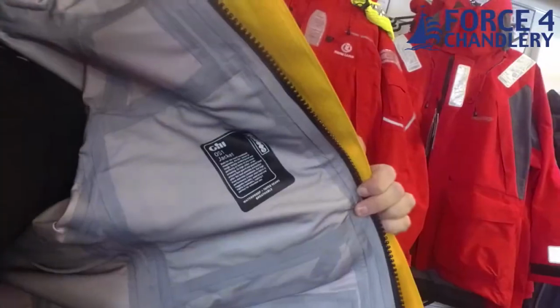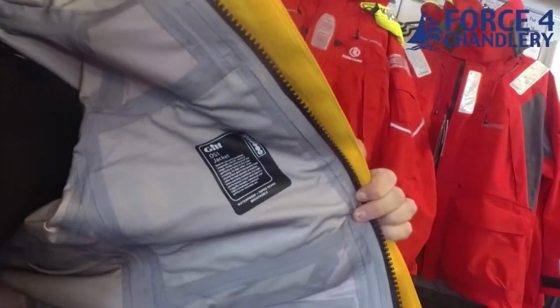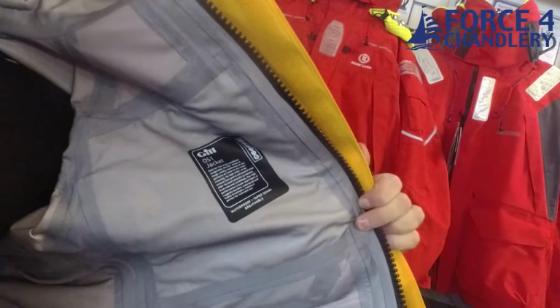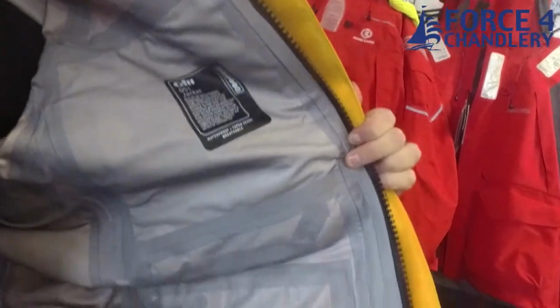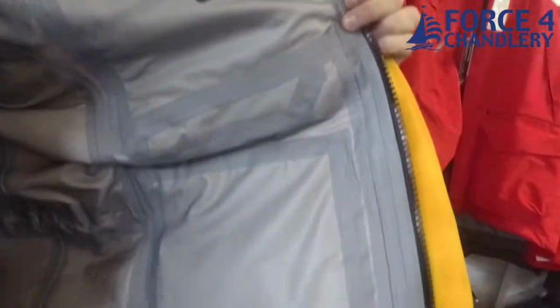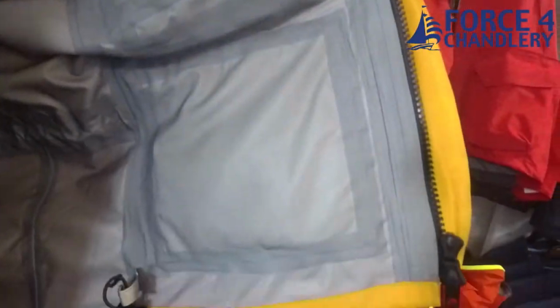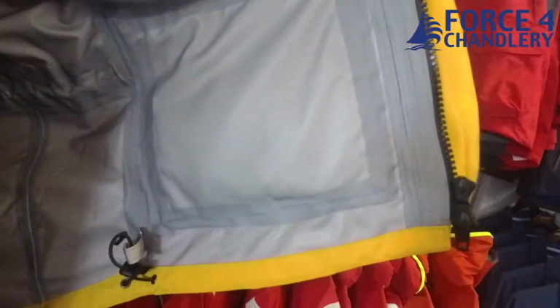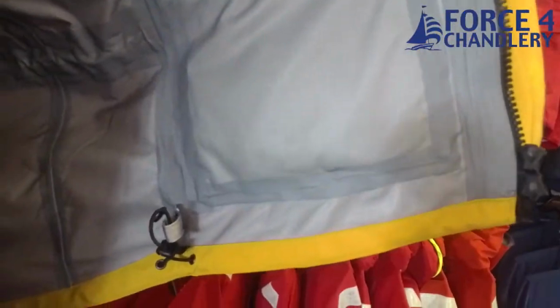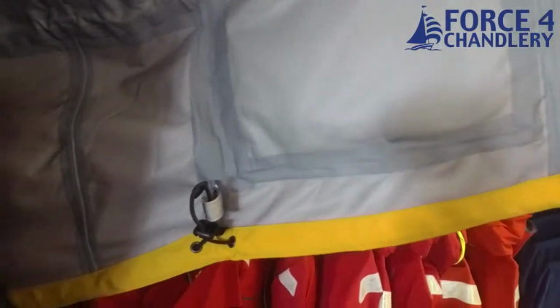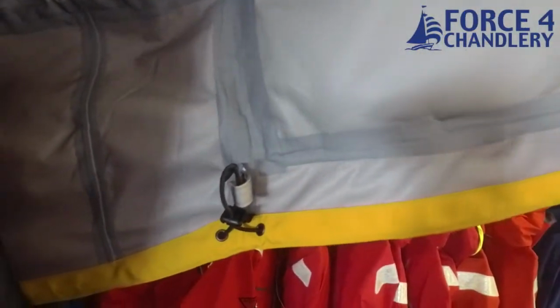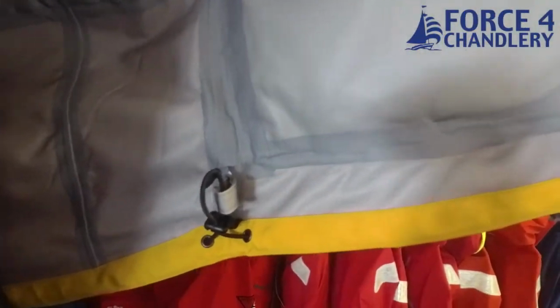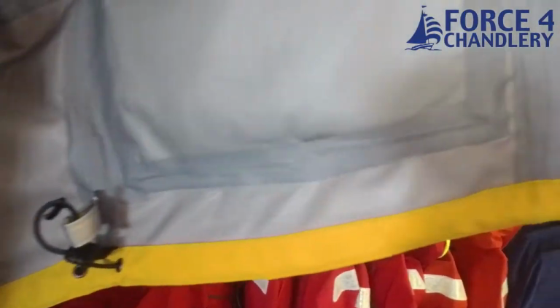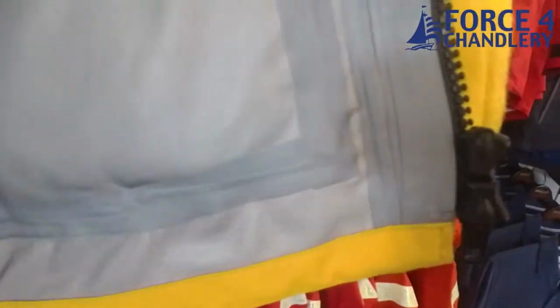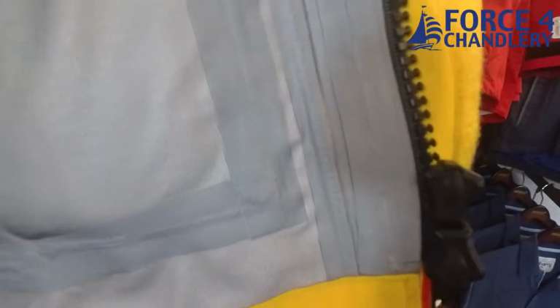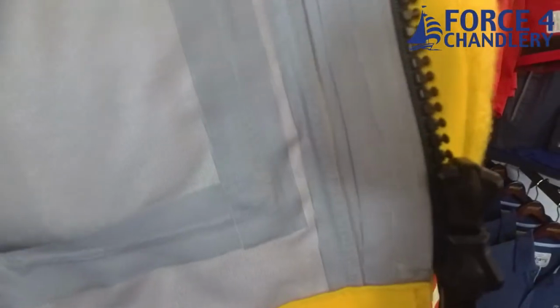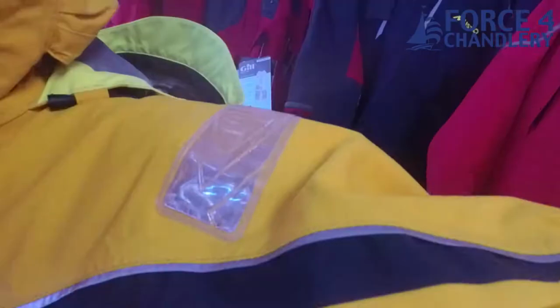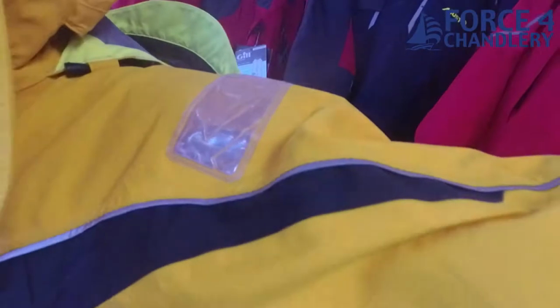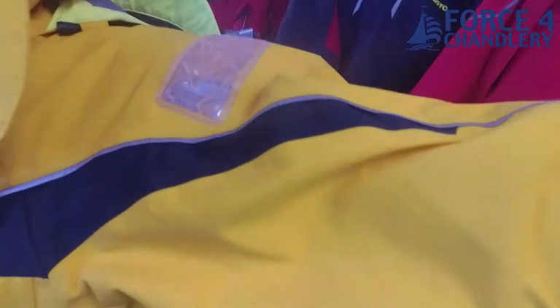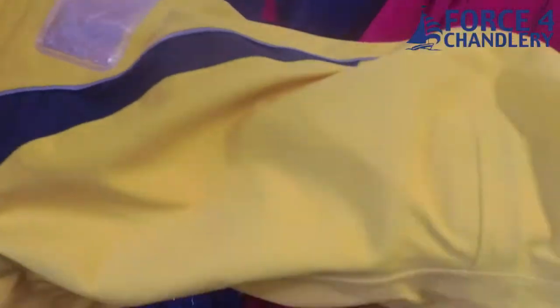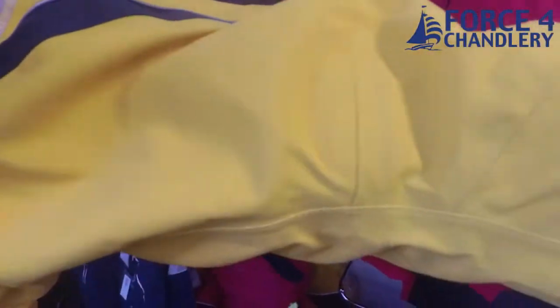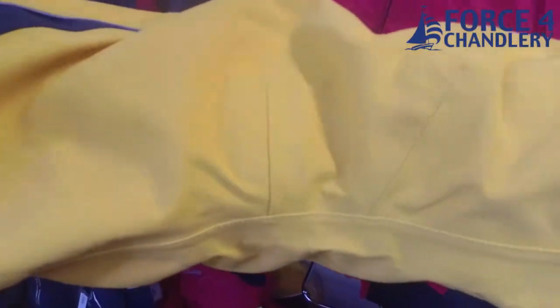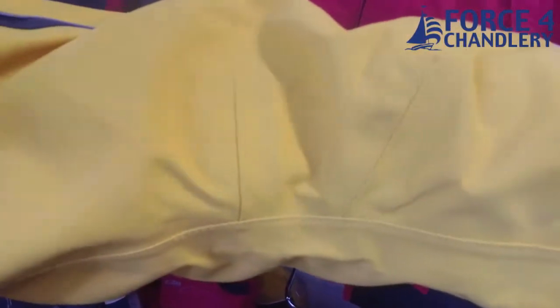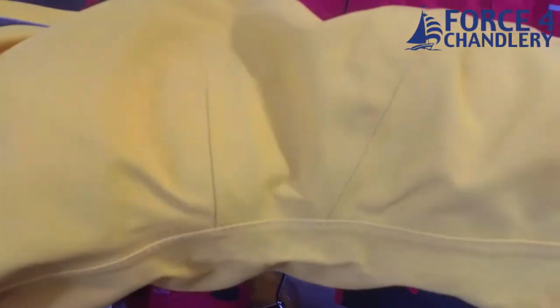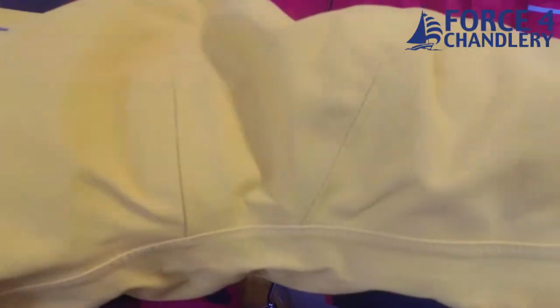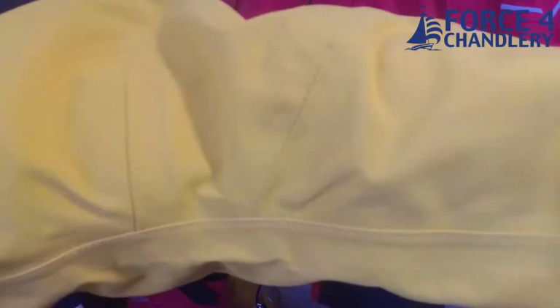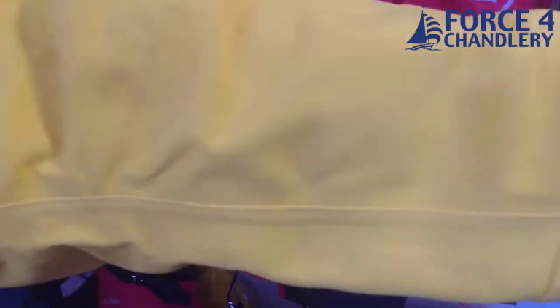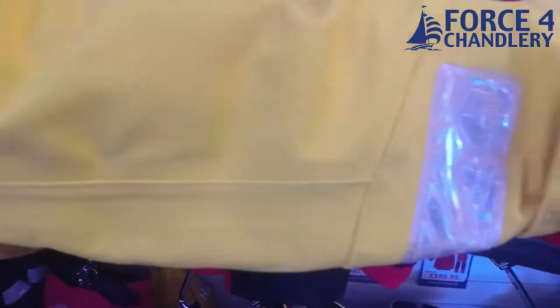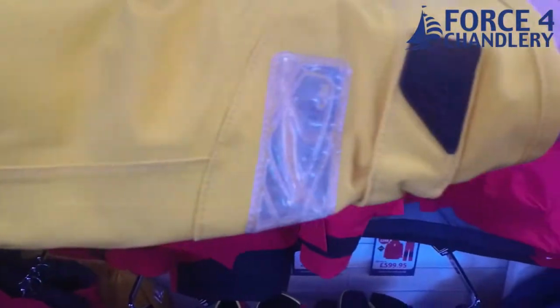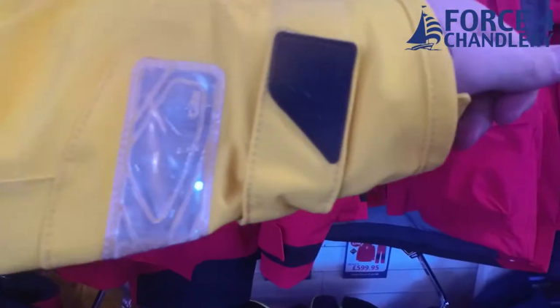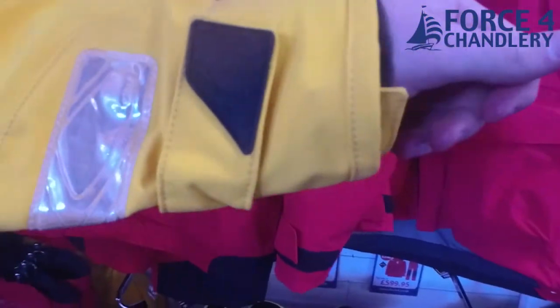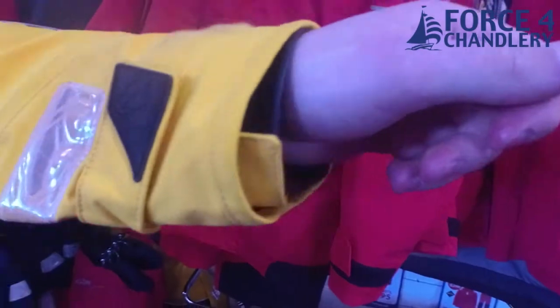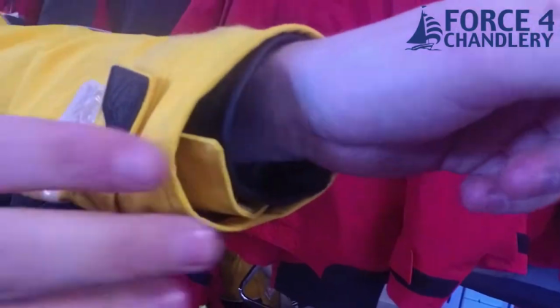Inside, the jacket seams are fully taped and there is a hem adjuster at the bottom. The sleeves feature a double seam at the elbow to aid with articulation.